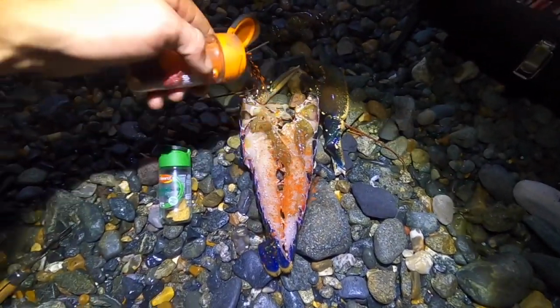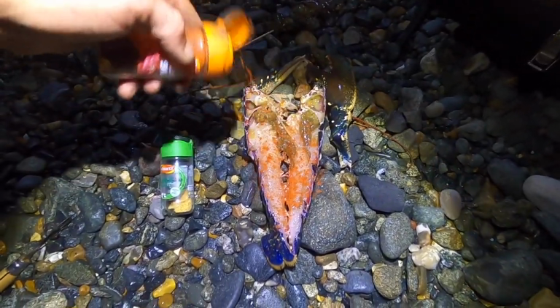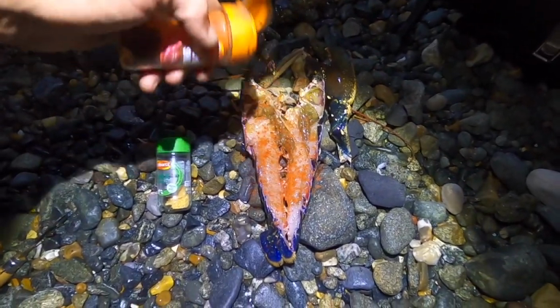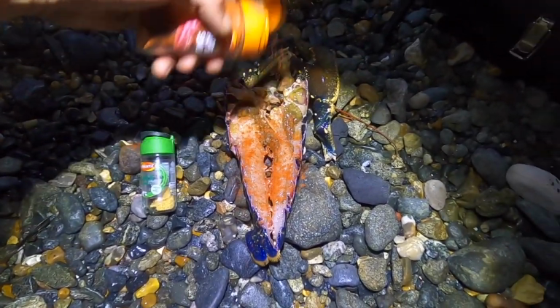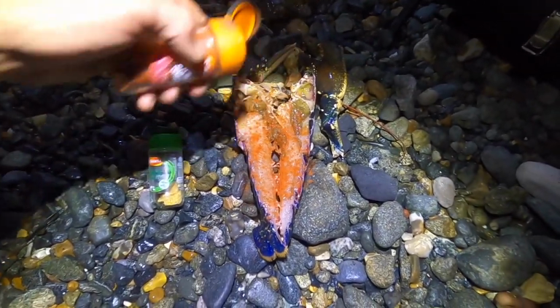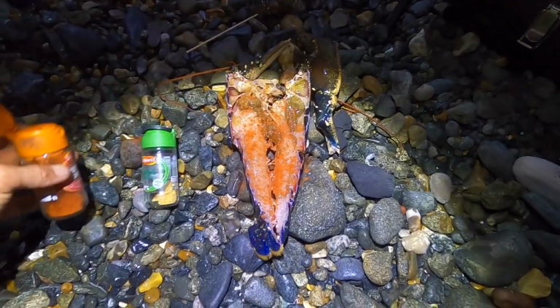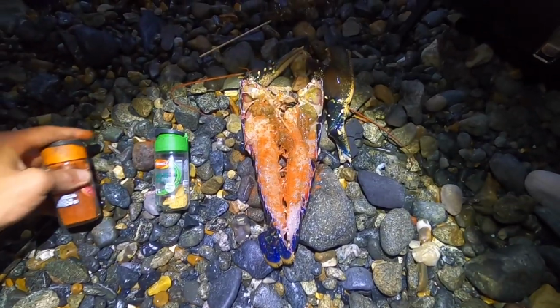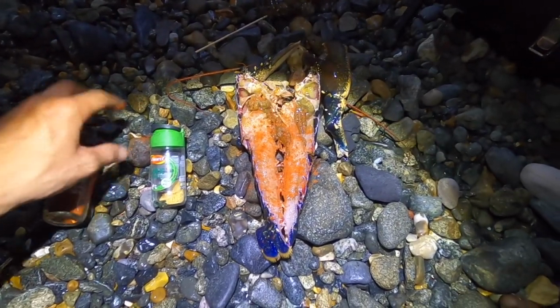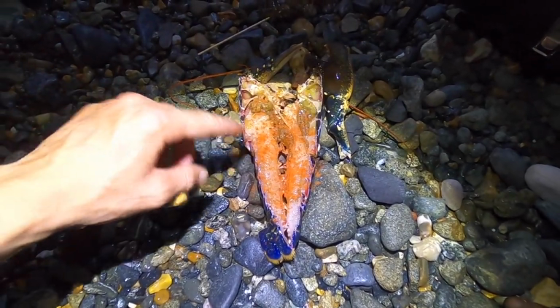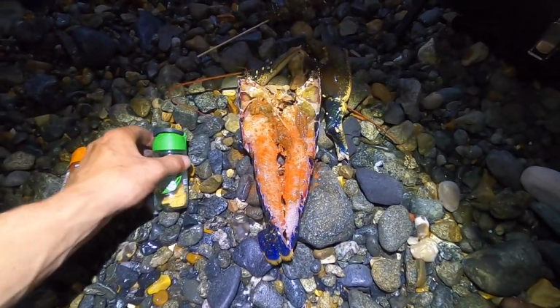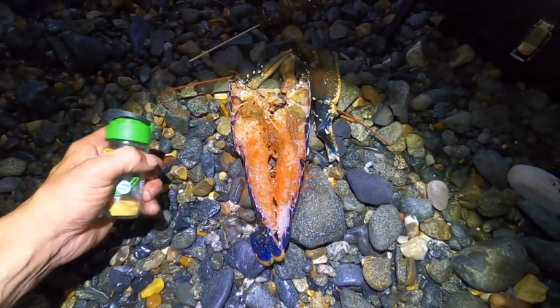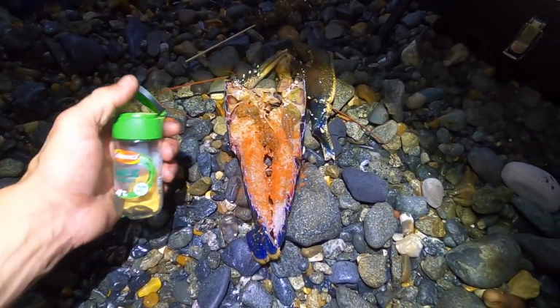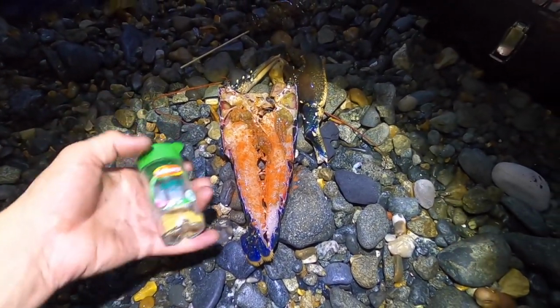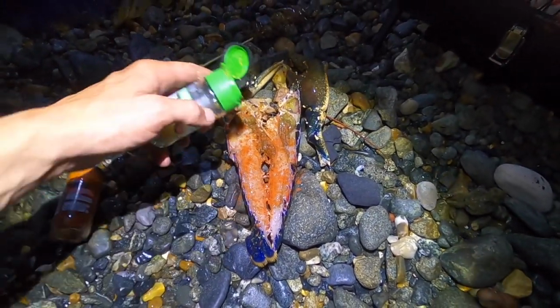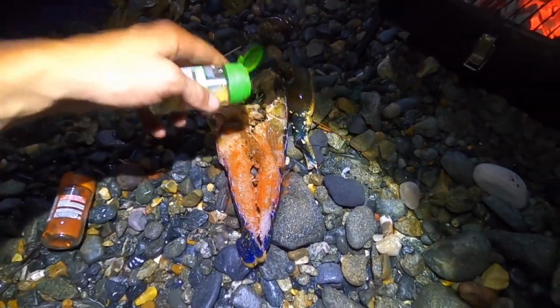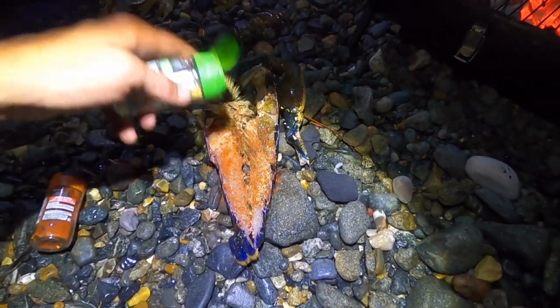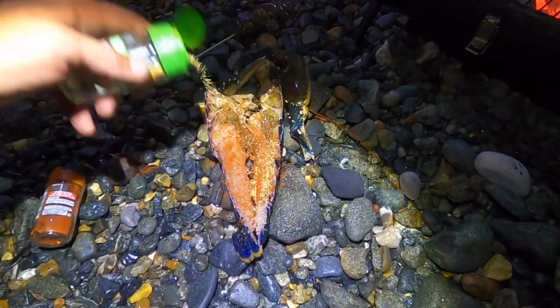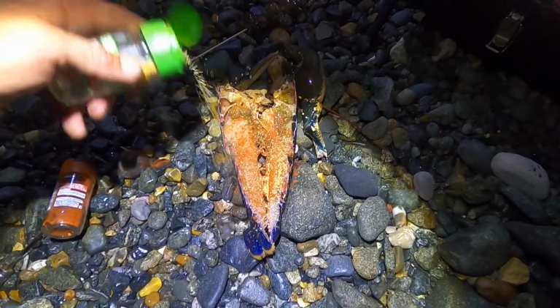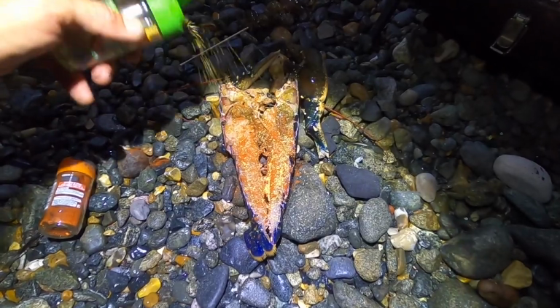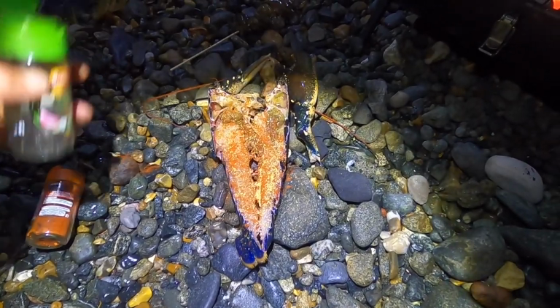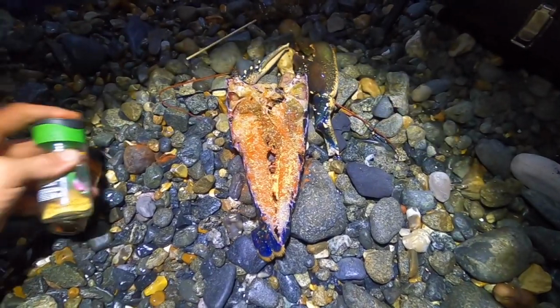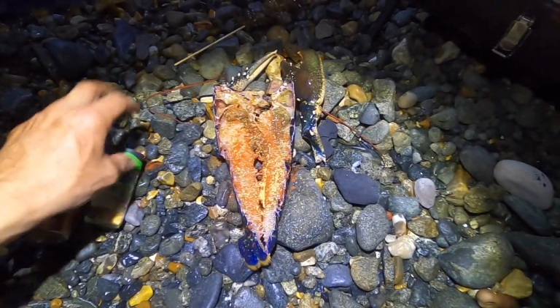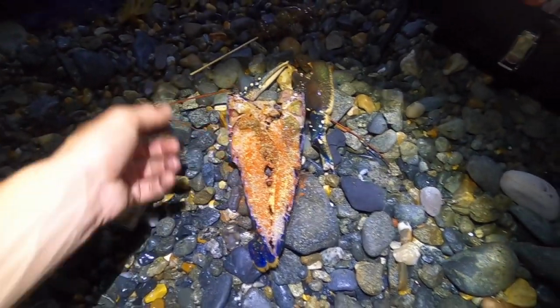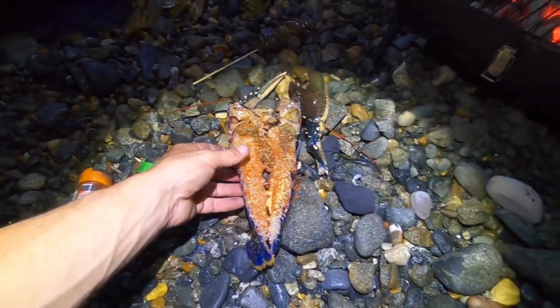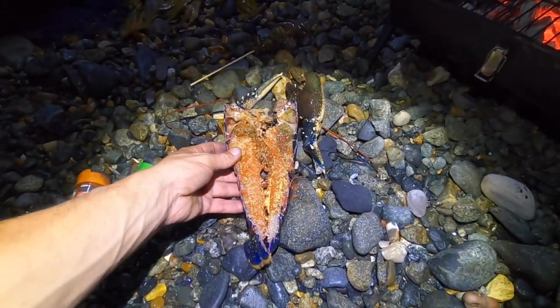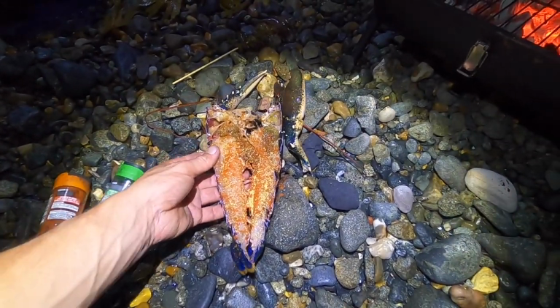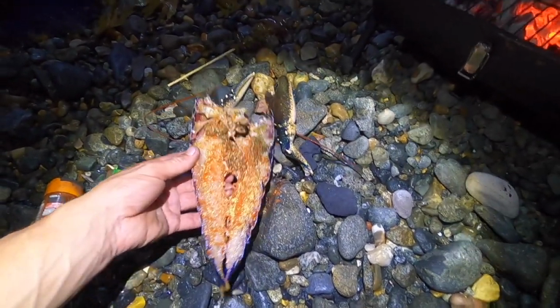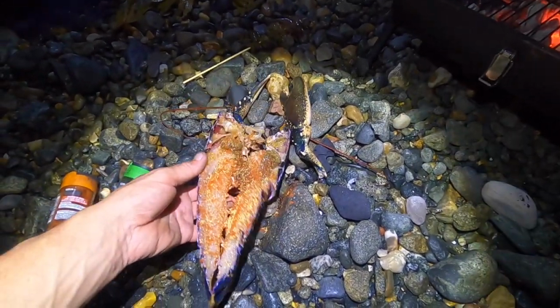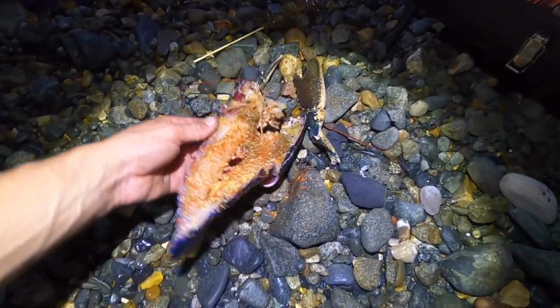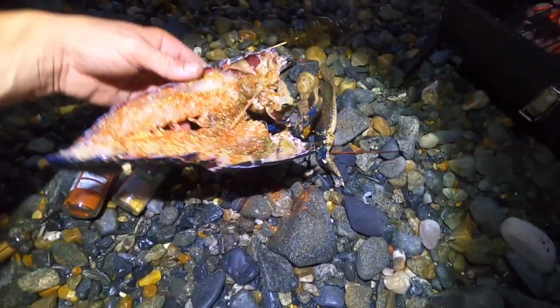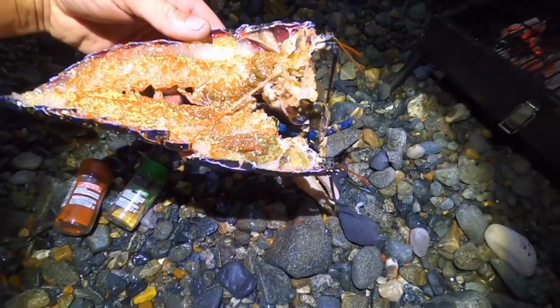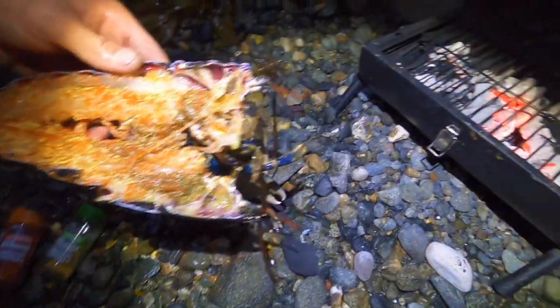We've got our lobster nice and butterflied here guys. Really simple - bit of smoked paprika straight over the top, you can see the muscles twitching a little bit. And some lovely garlic granules - what that will do is cook through while it's on the barbie, and we're good to go.